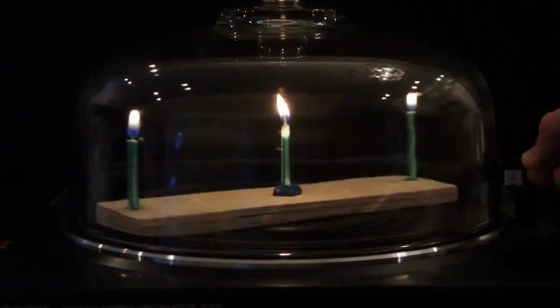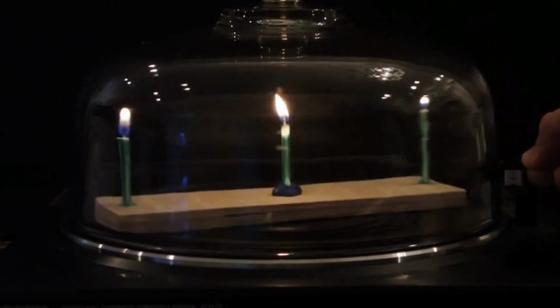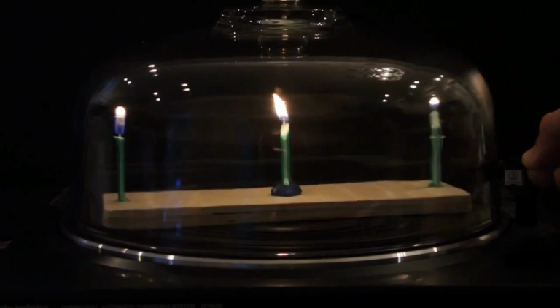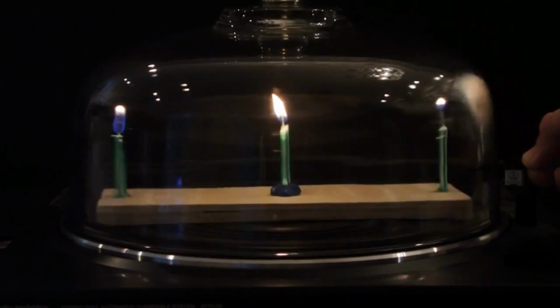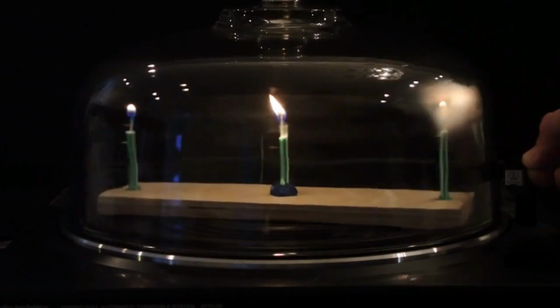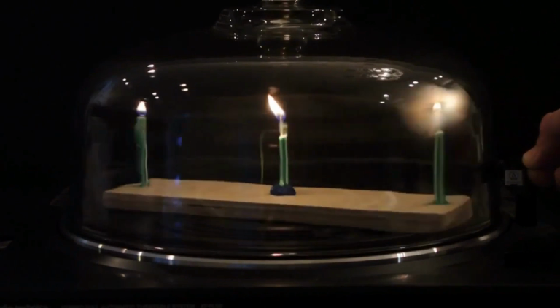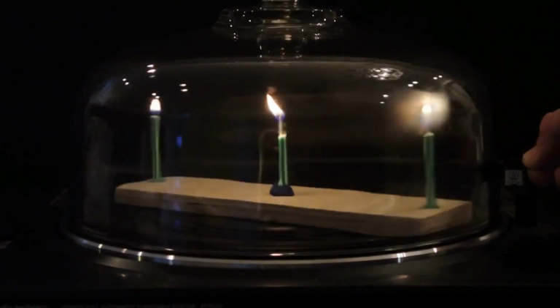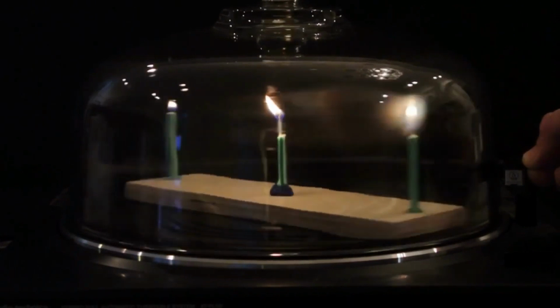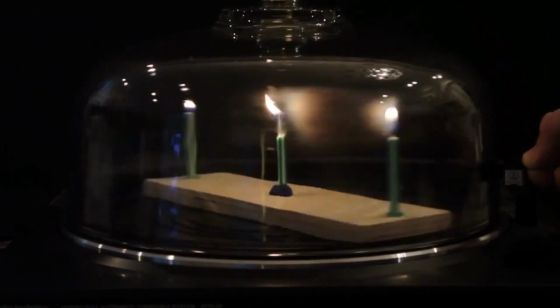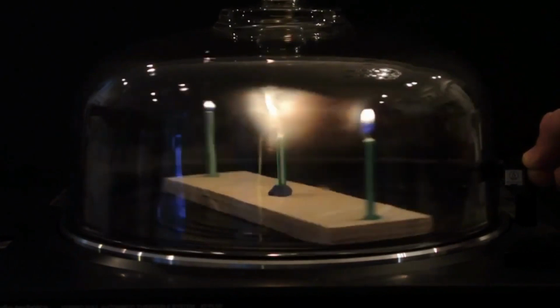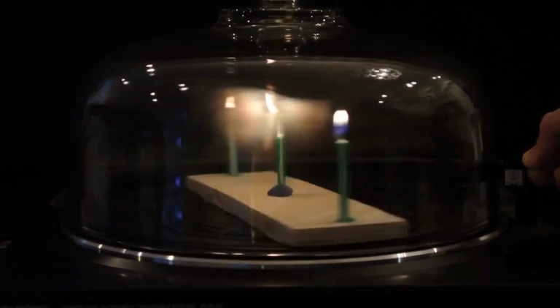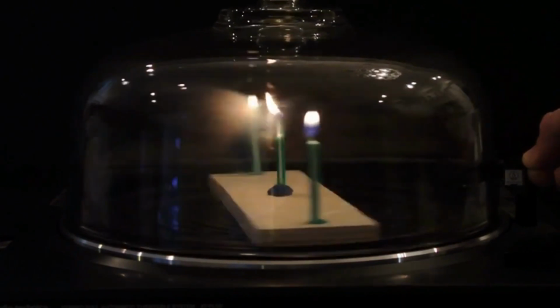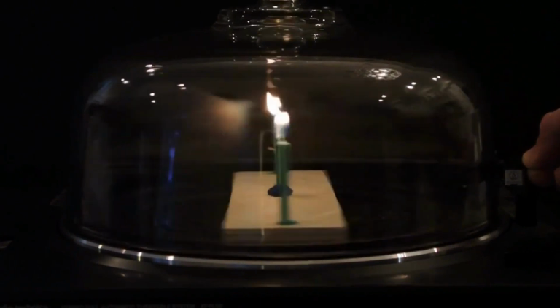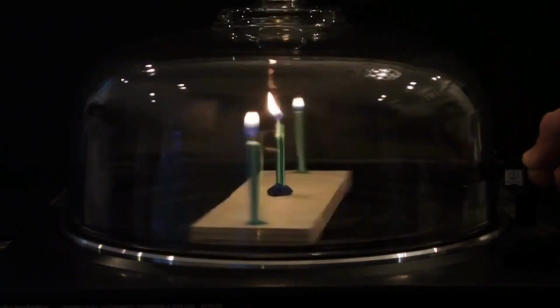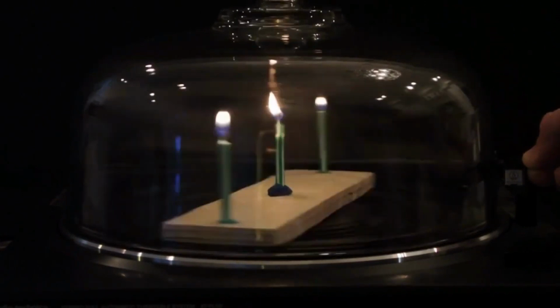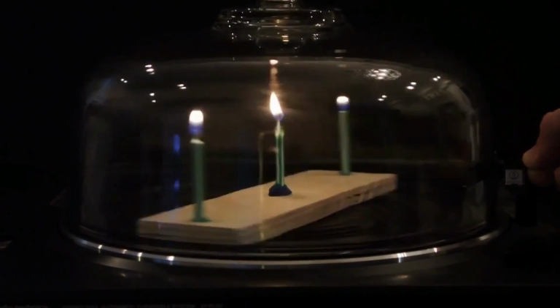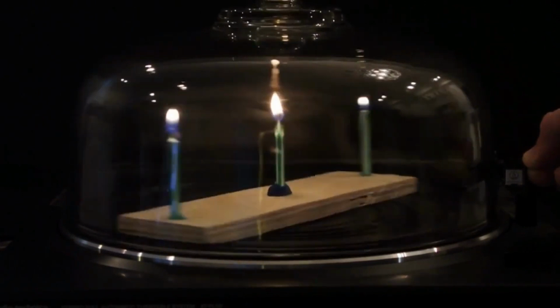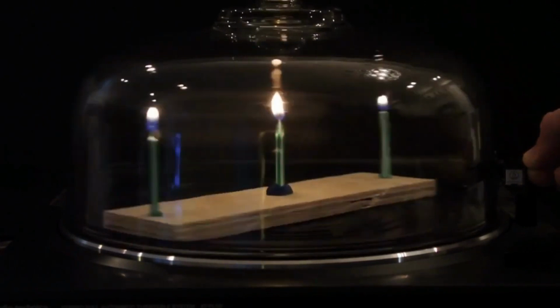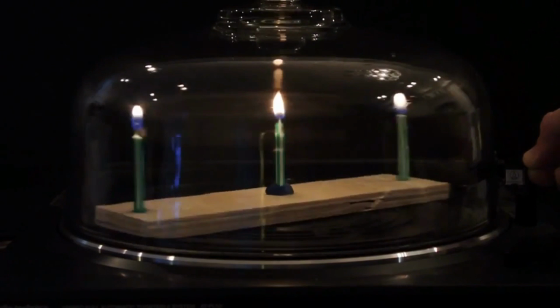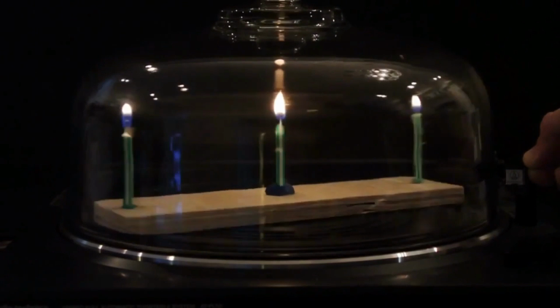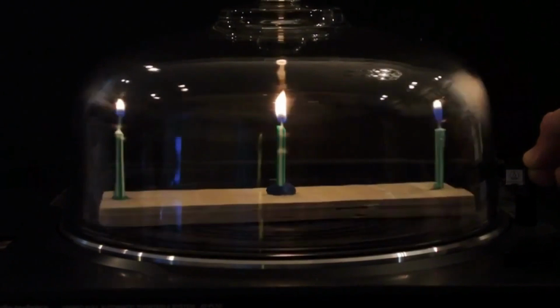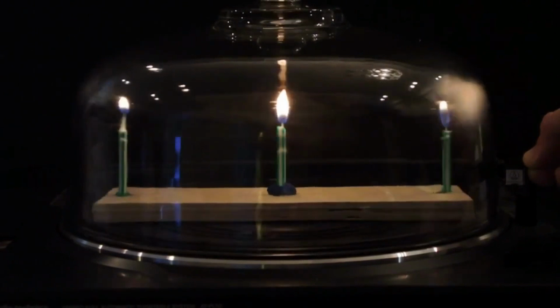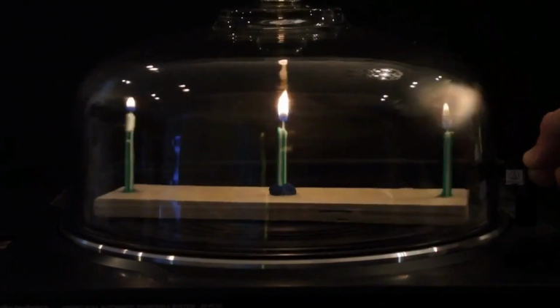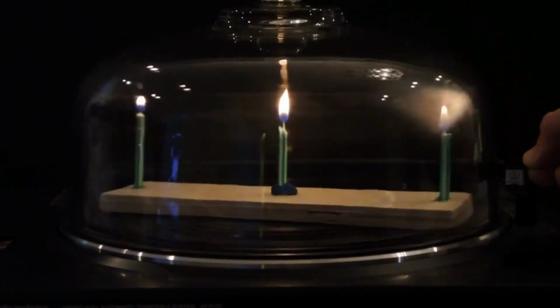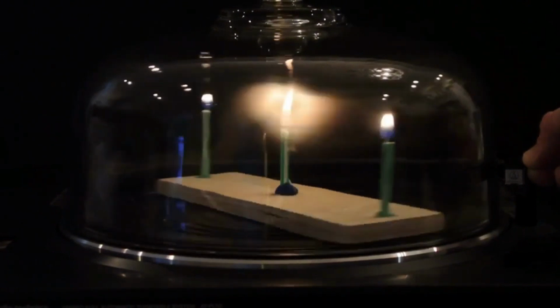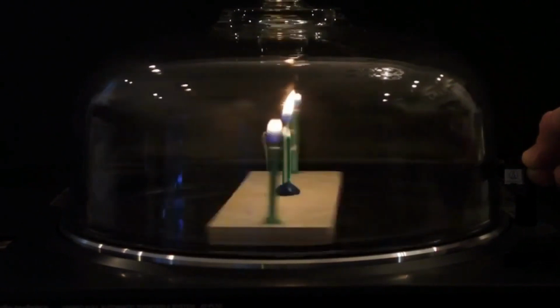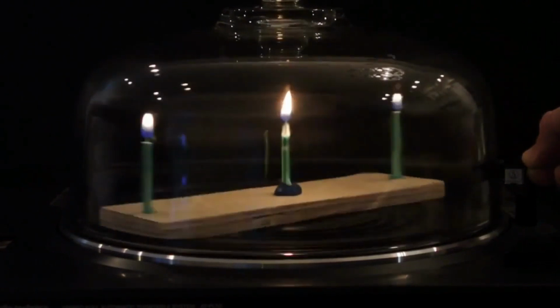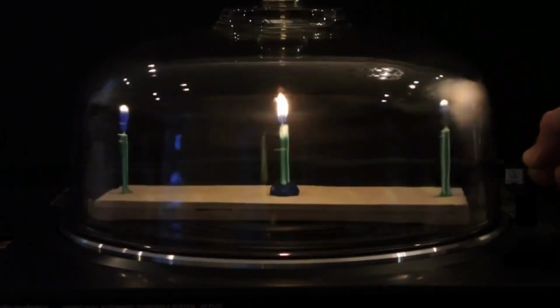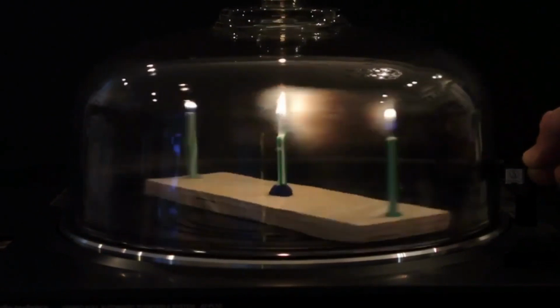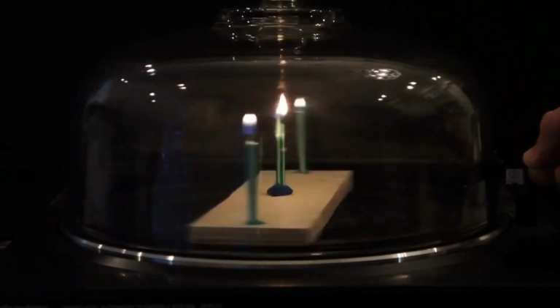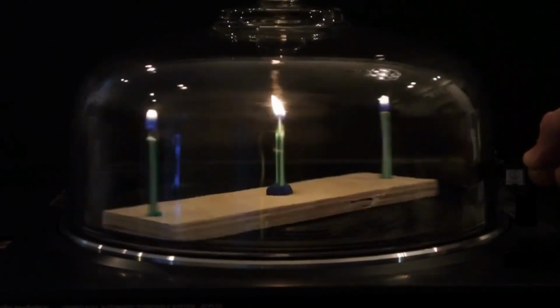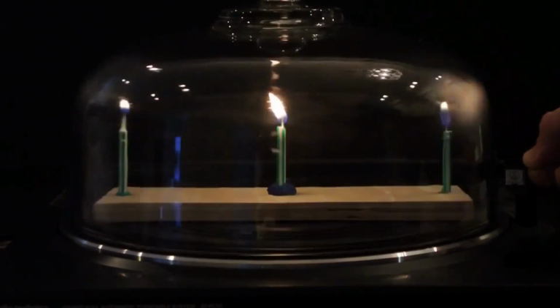It can be clearly seen that as the rotation speed builds up, the two outer candles point inwards whereas the center candle stands straight up.